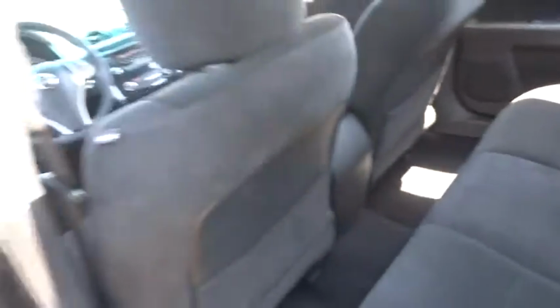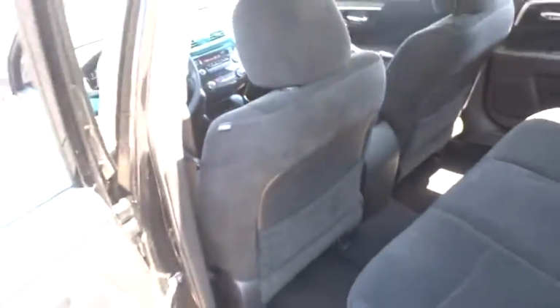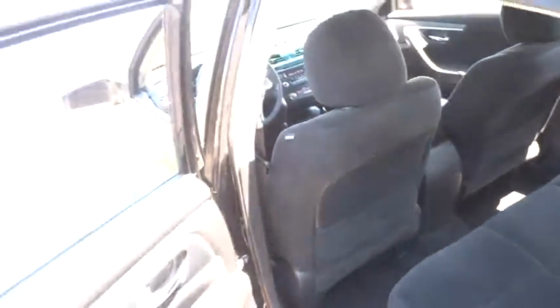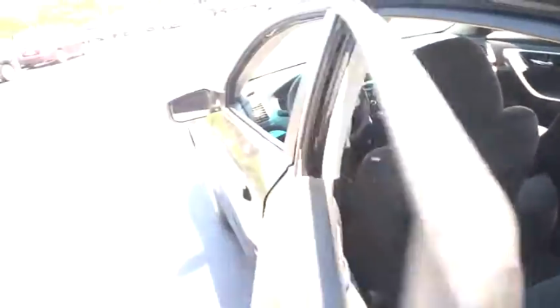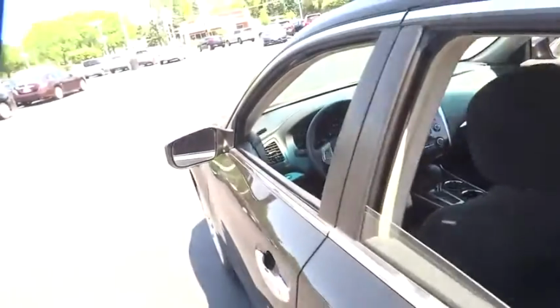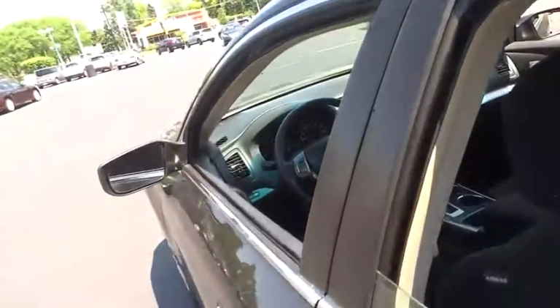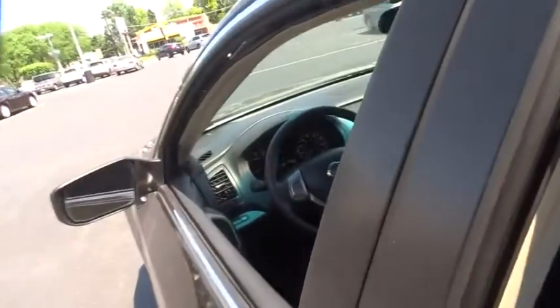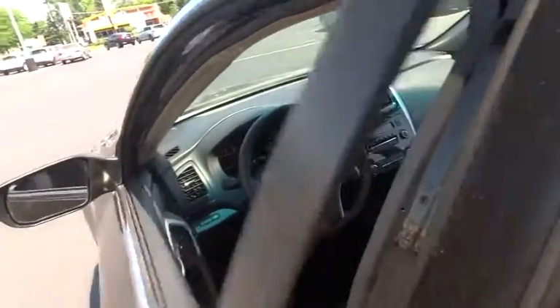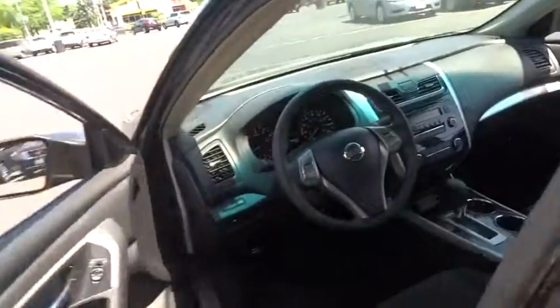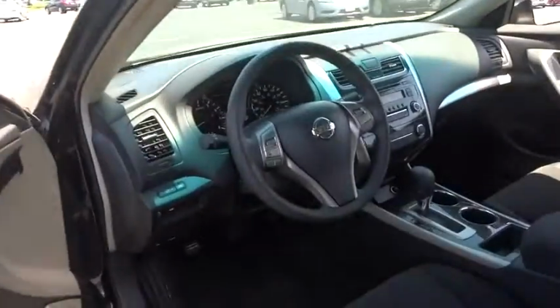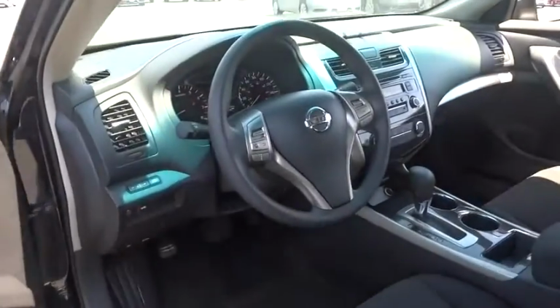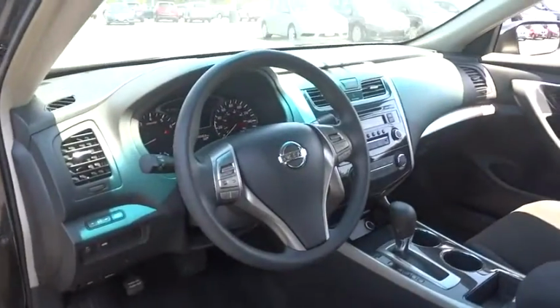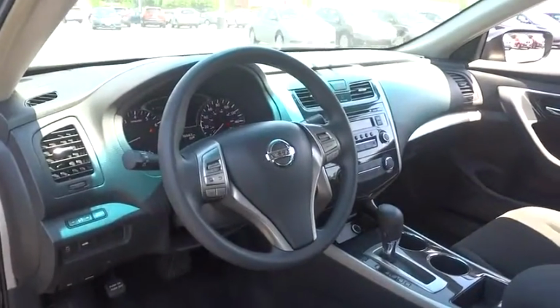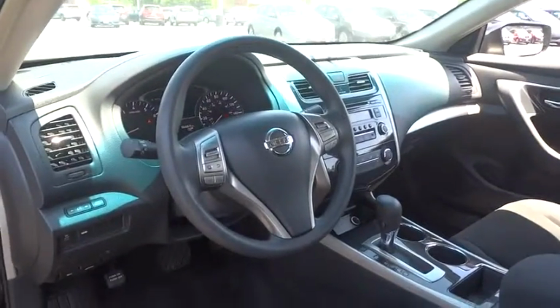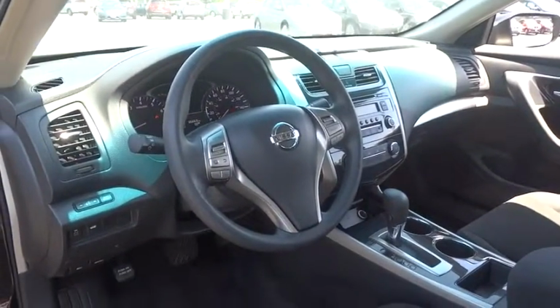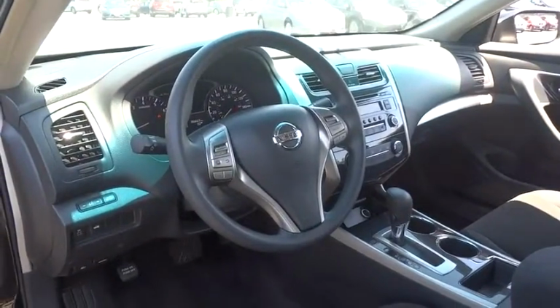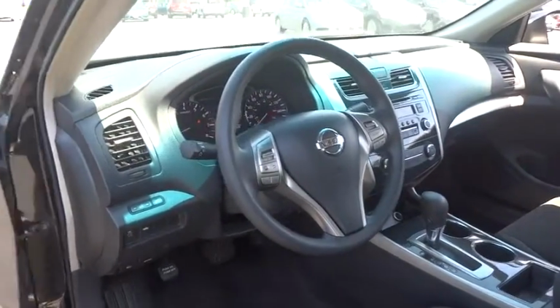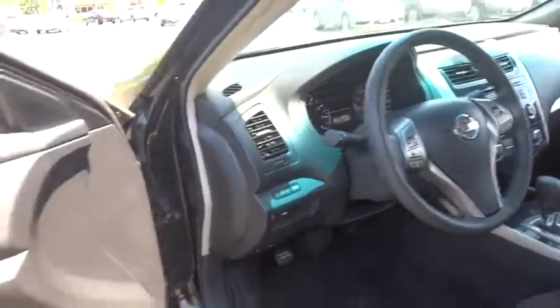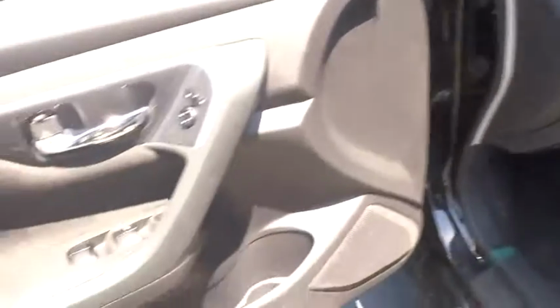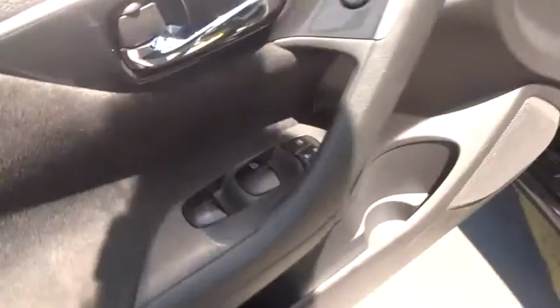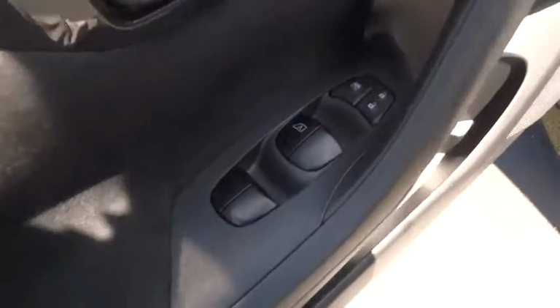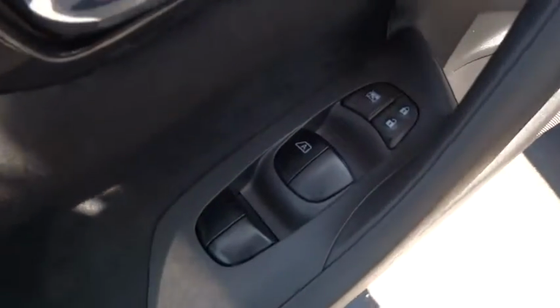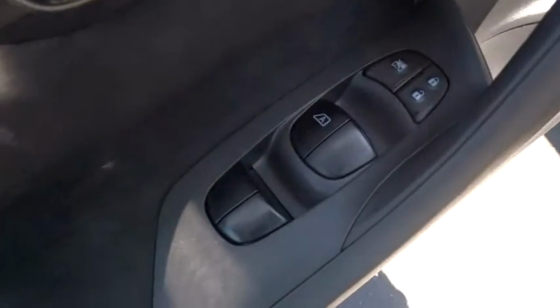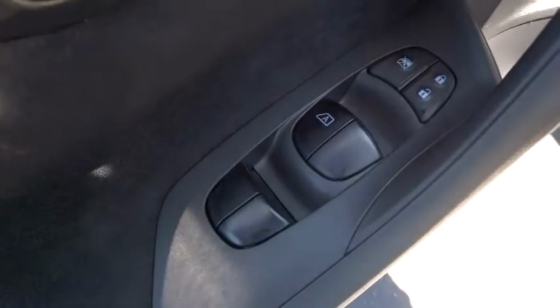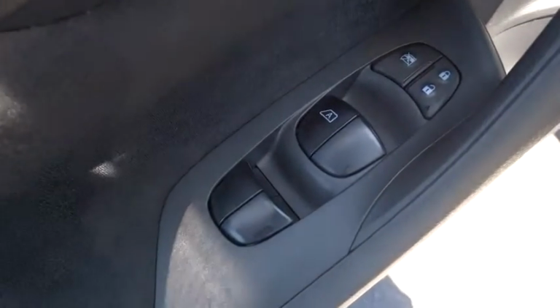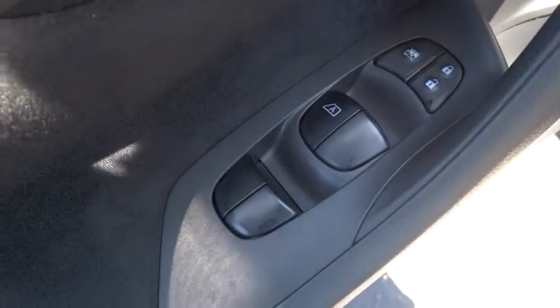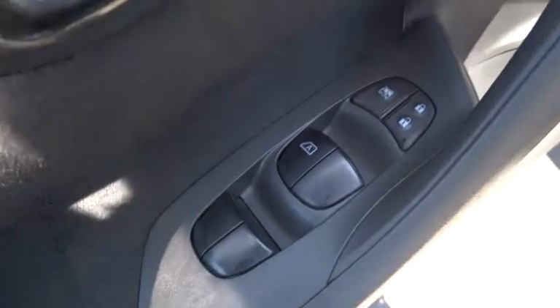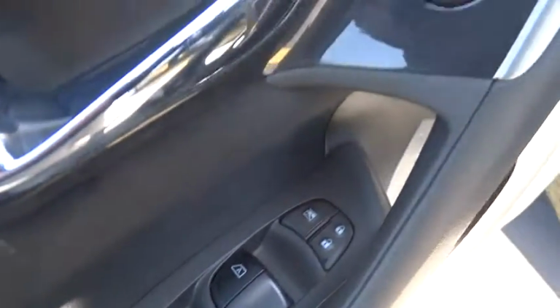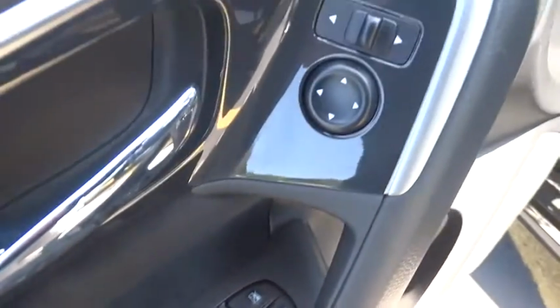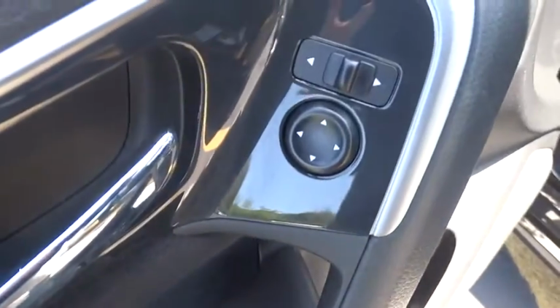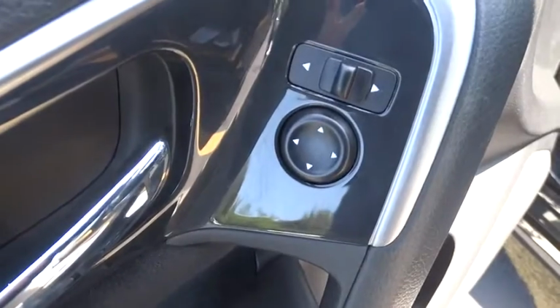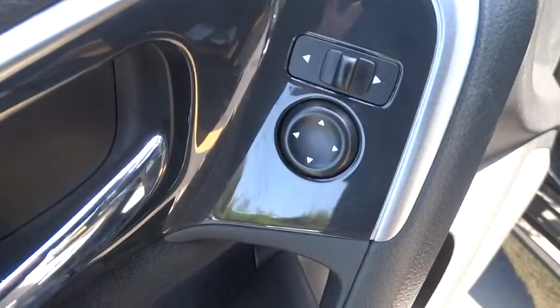Driver airbag, adjustable steering wheel, cruise control, keyless entry, keyless start, four-wheel disc brakes, AM-FM stereo radio, FWD, rear defrost, power door locks.